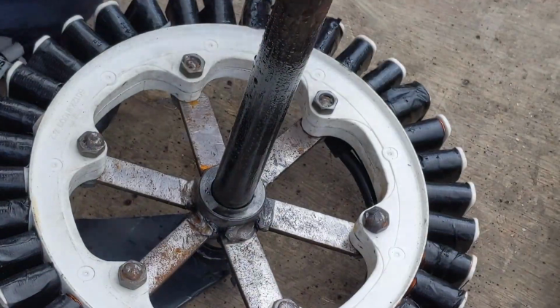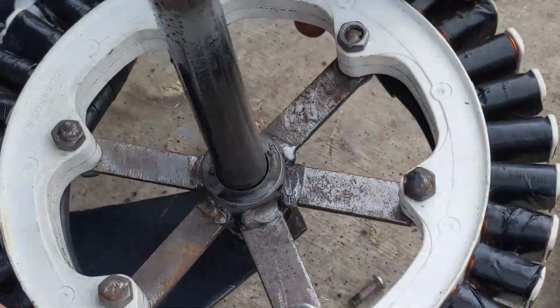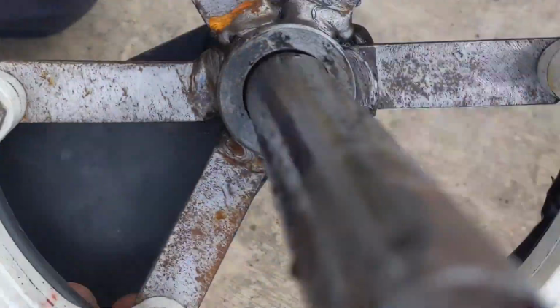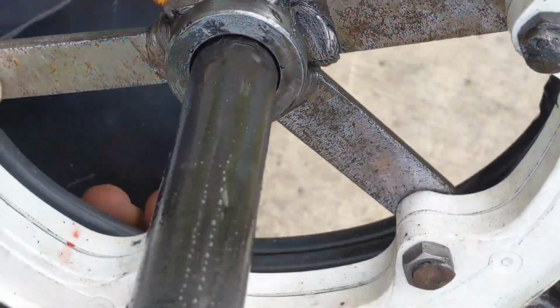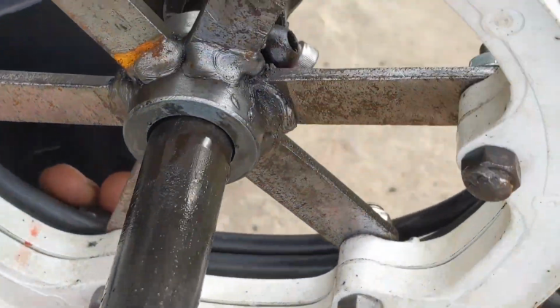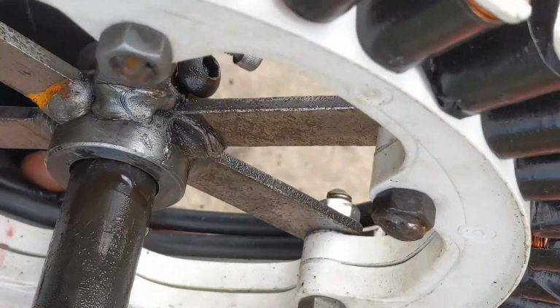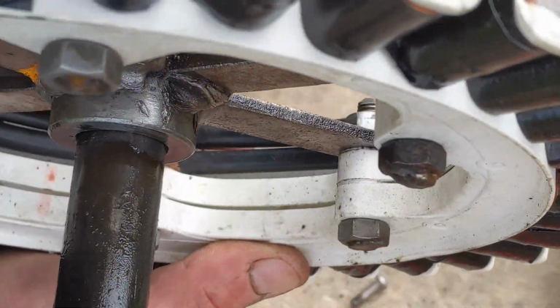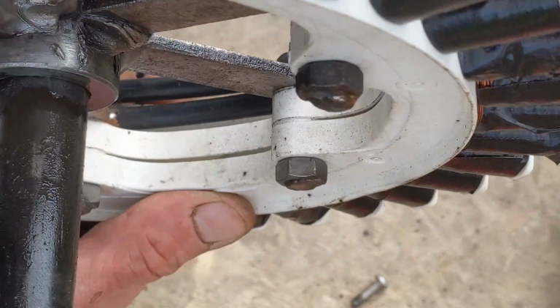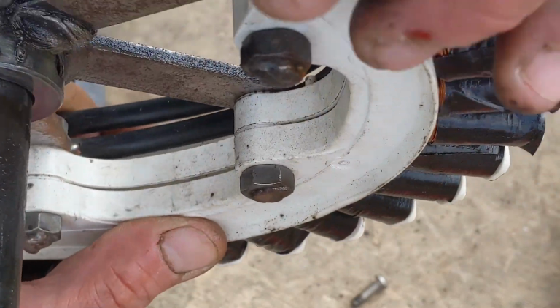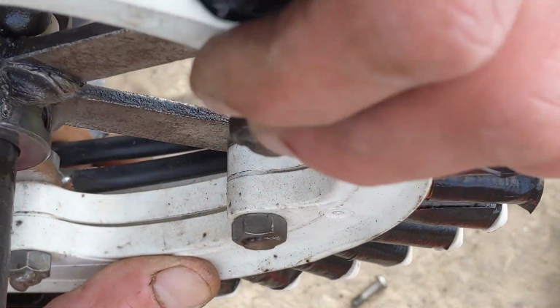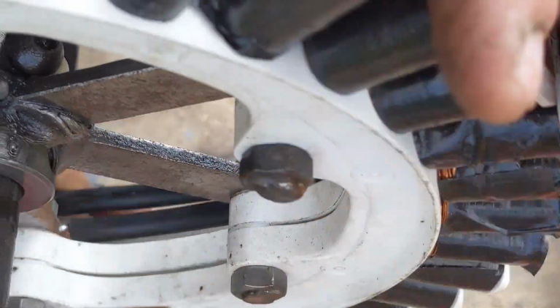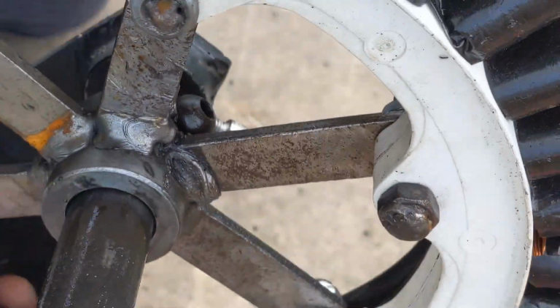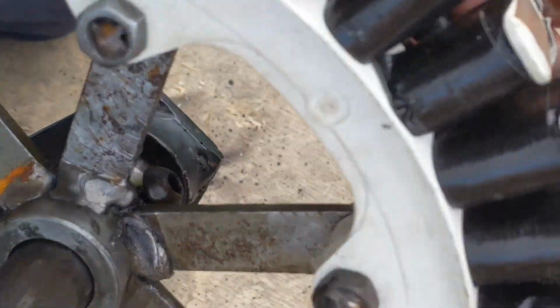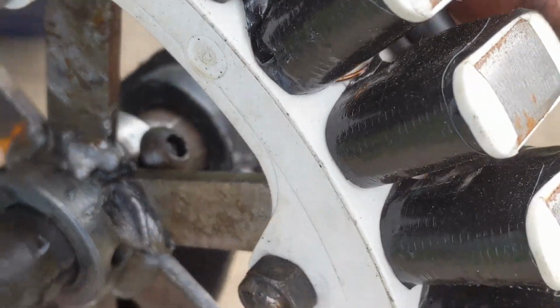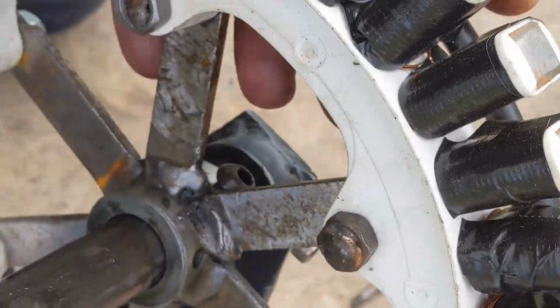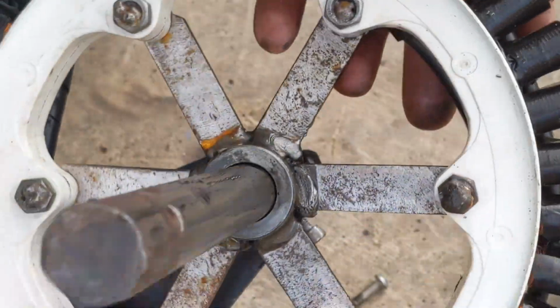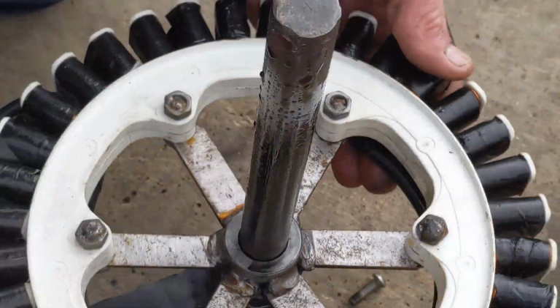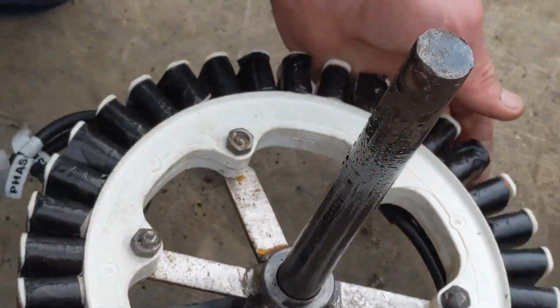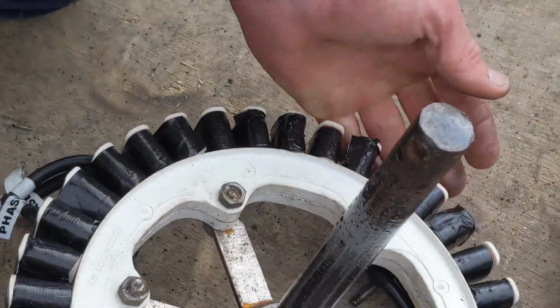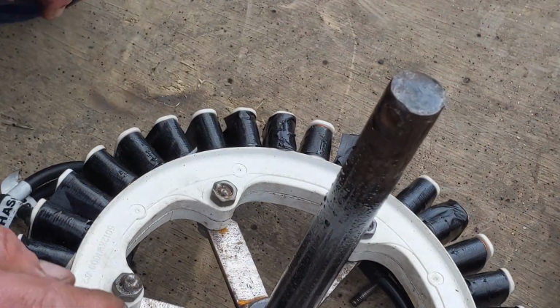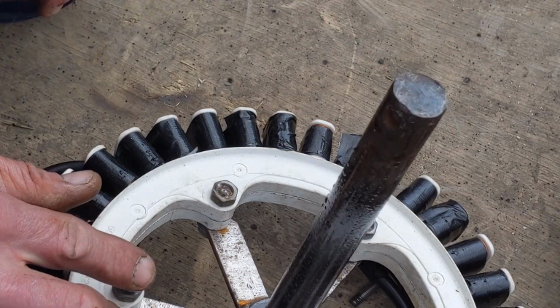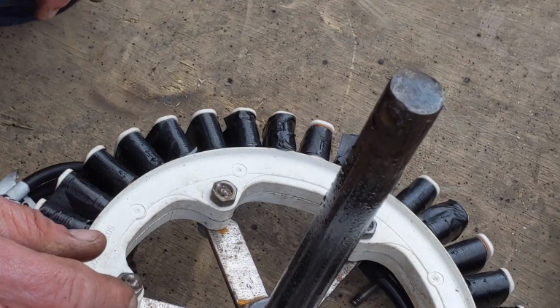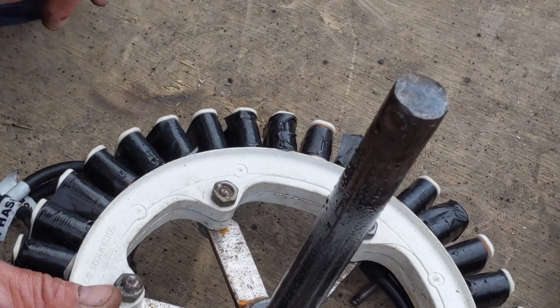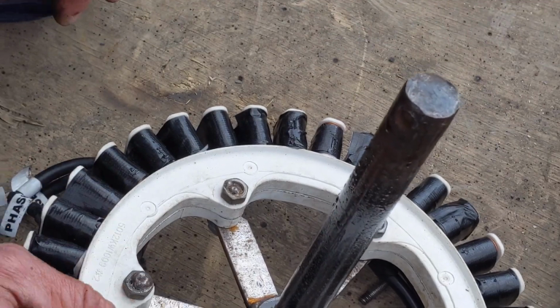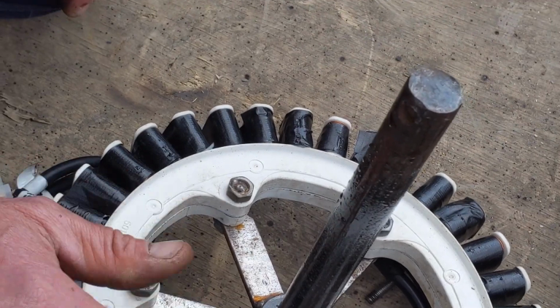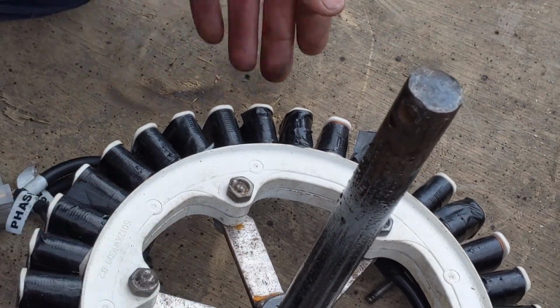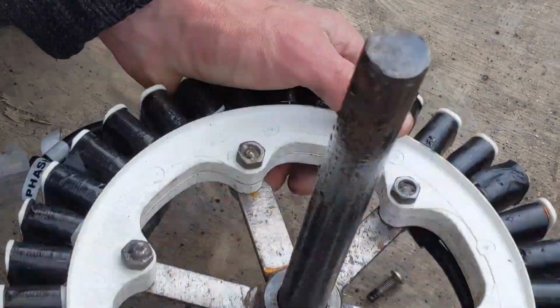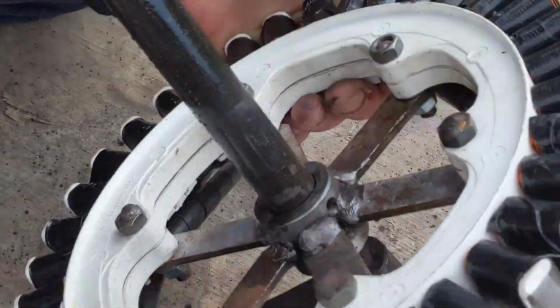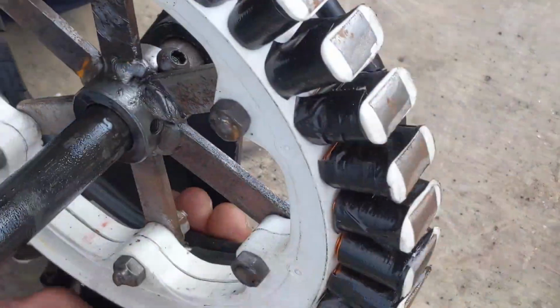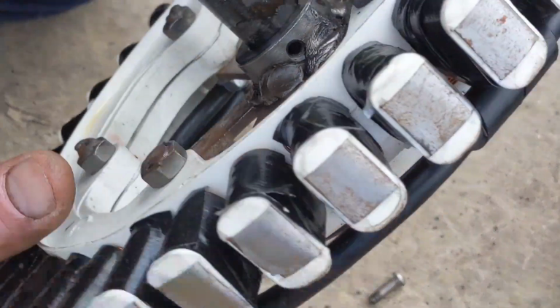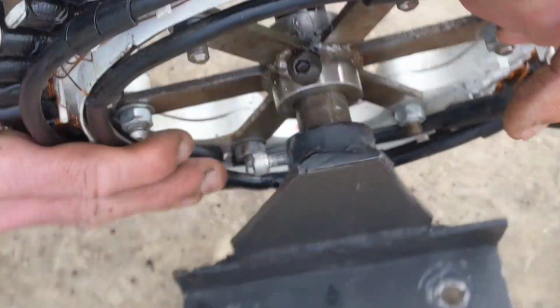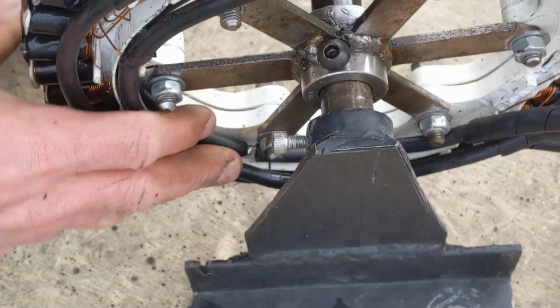There are definitely some bits on the nut that I can get rid of there. So the job for now is to take the bolts out, clean this up, and get it looking less like a mess.